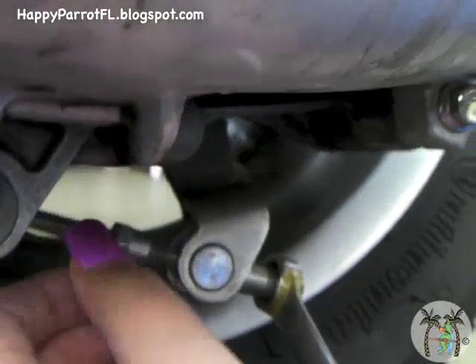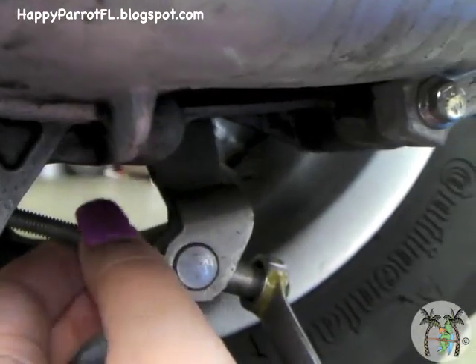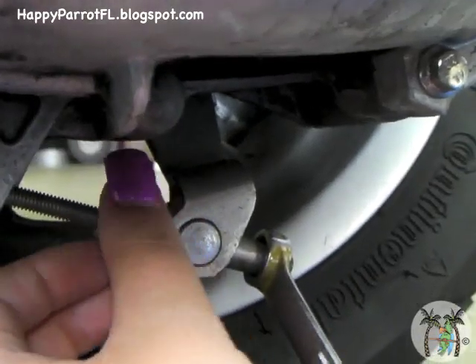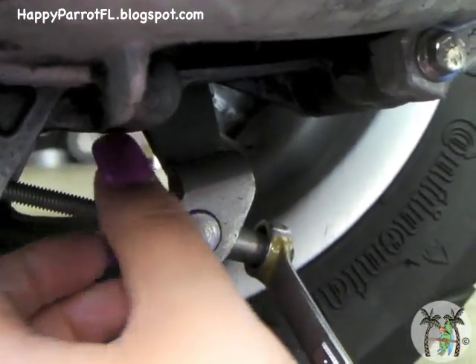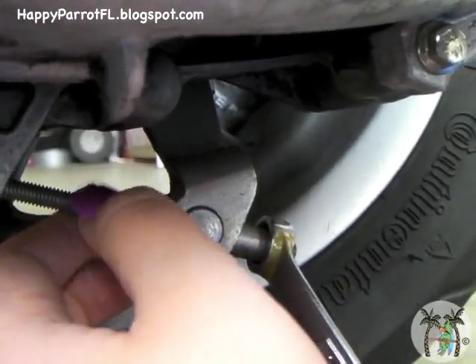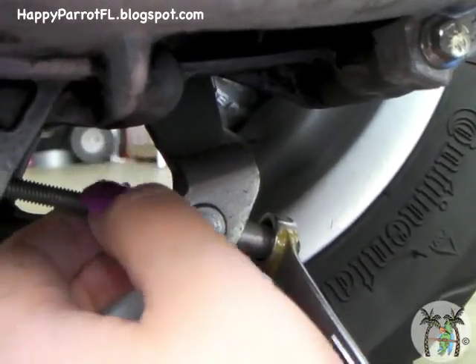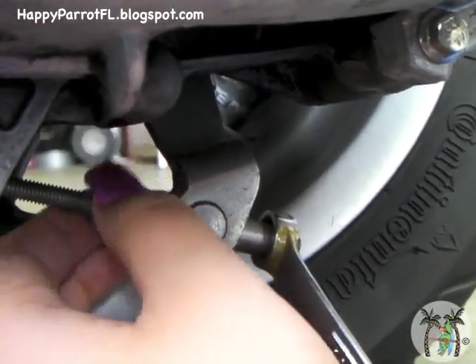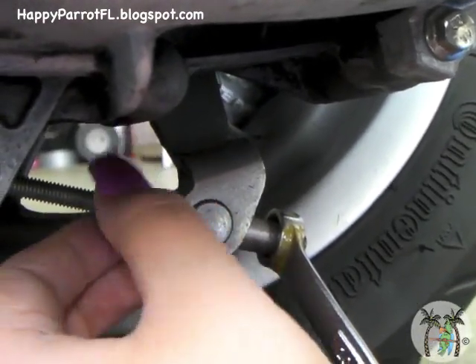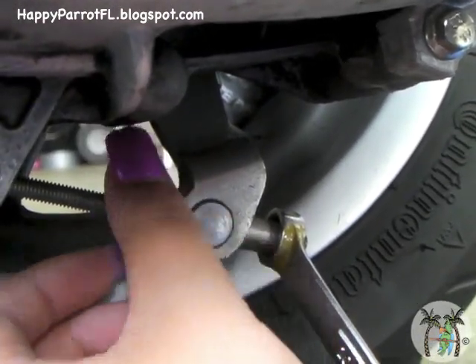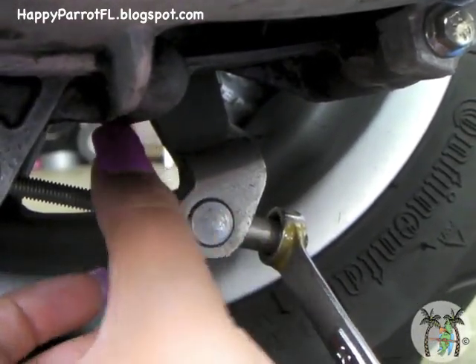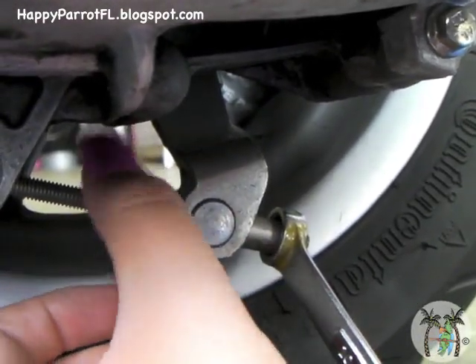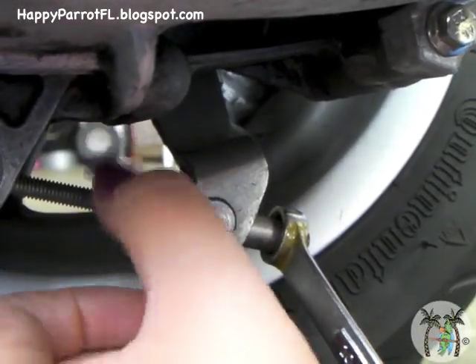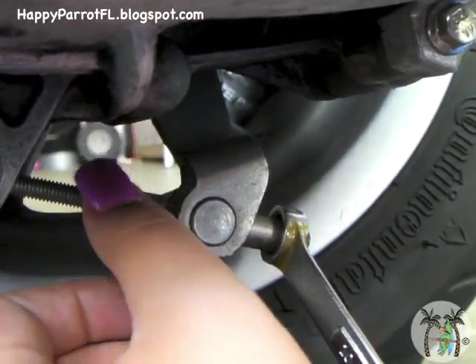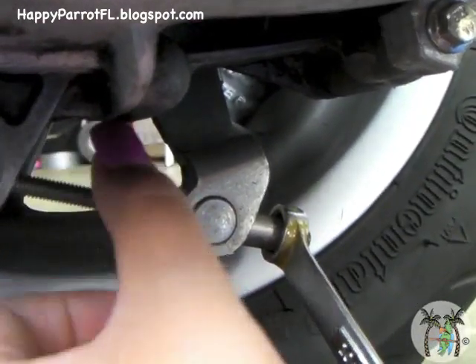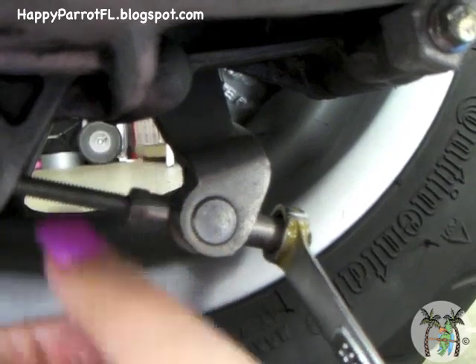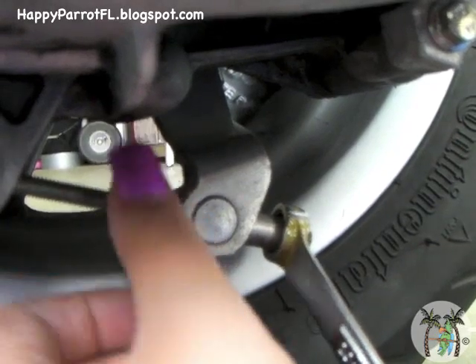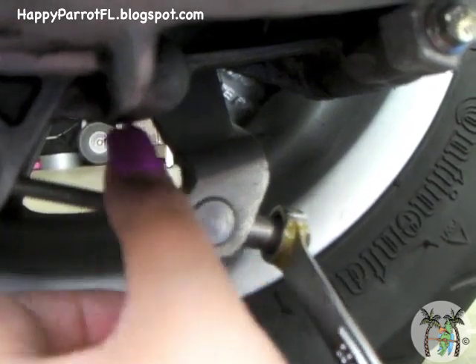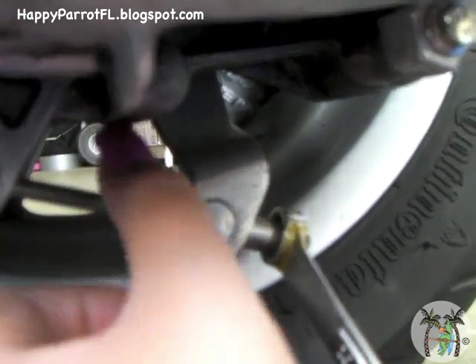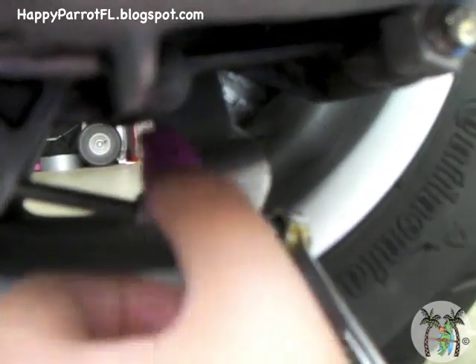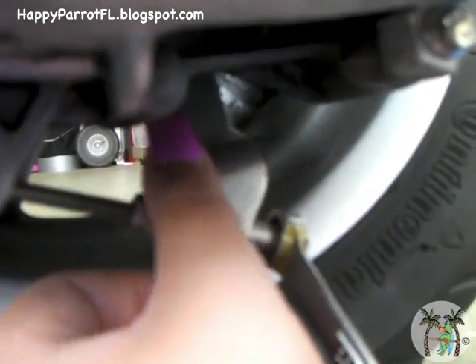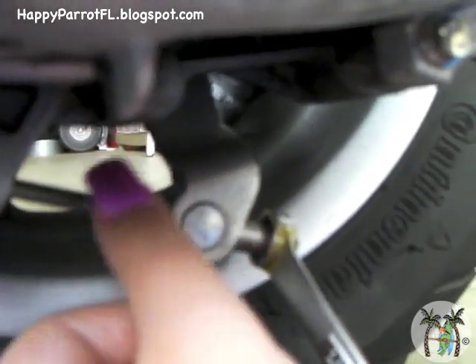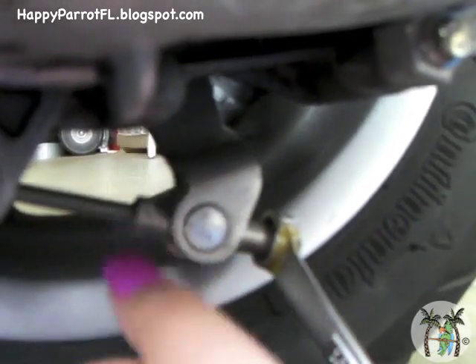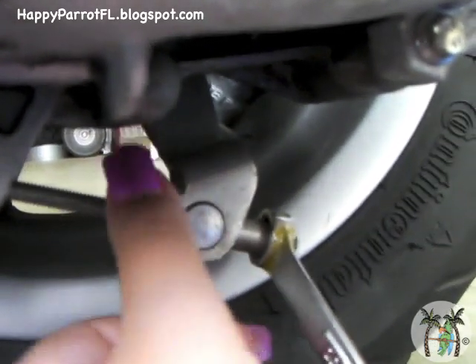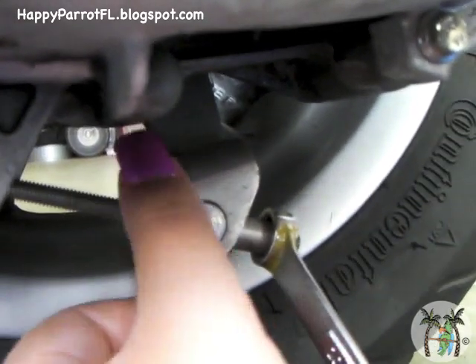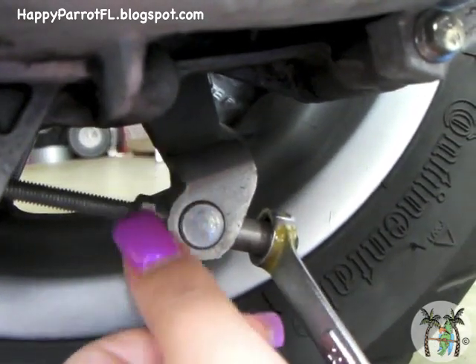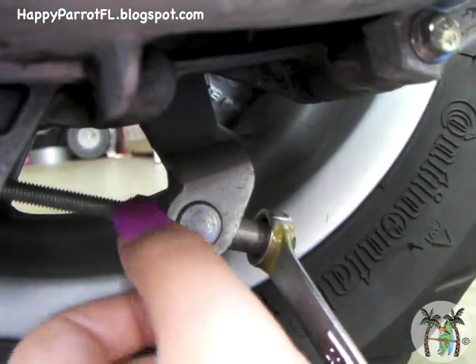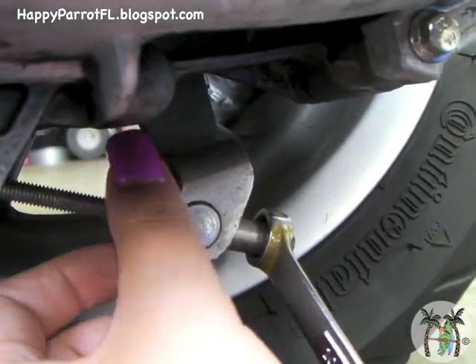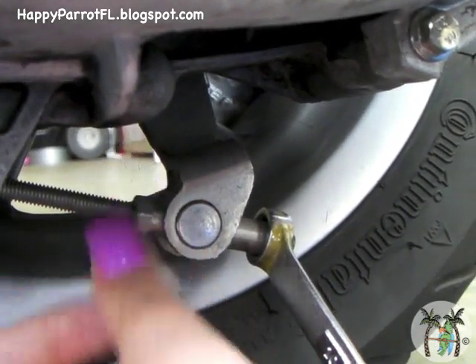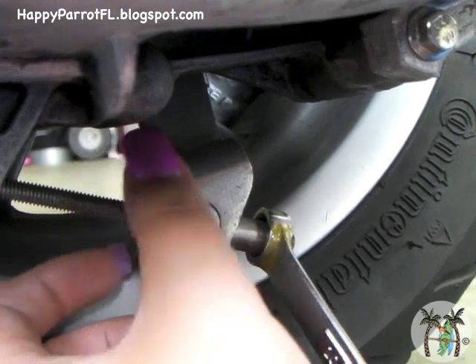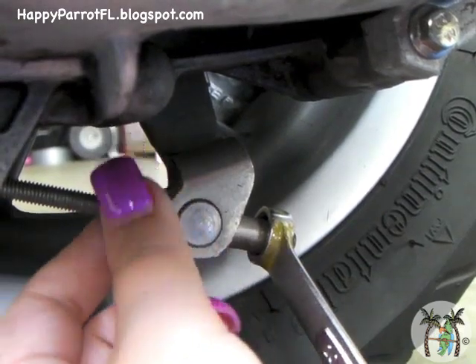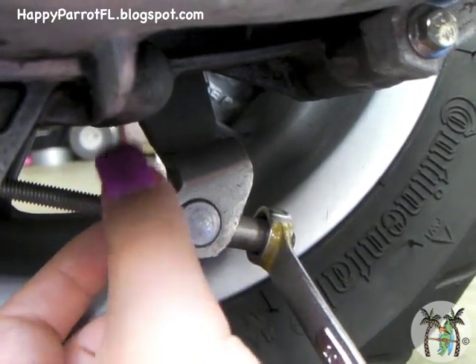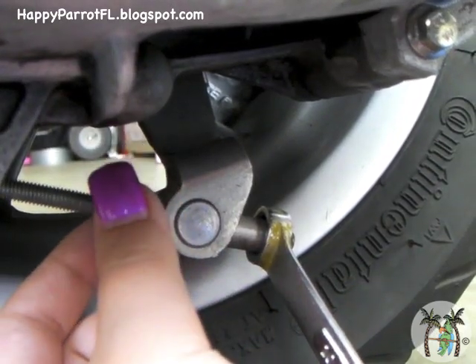Use your finger to hand tighten the lock nut. I'm going to use a 10 millimeter closed-end wrench to hold the adjustment nut in place, while I use a 10 millimeter open-end wrench to tighten the lock nut.